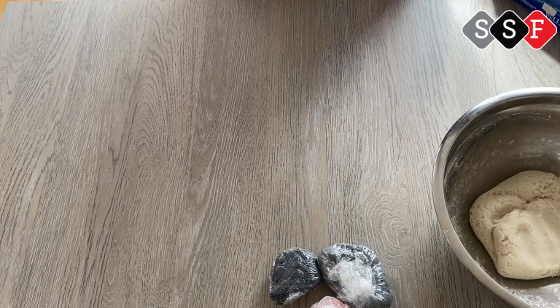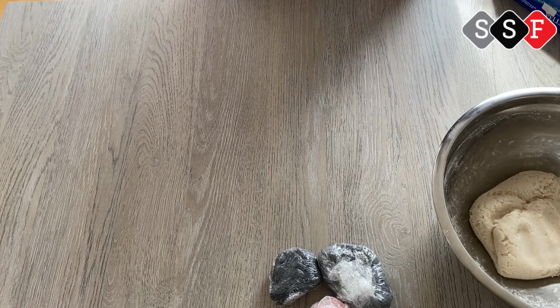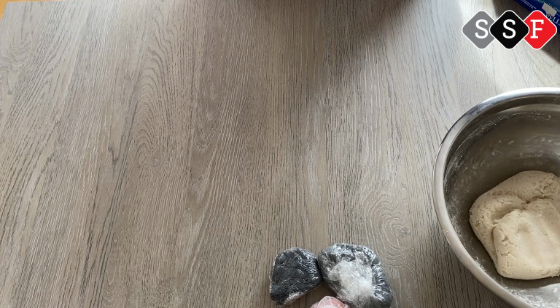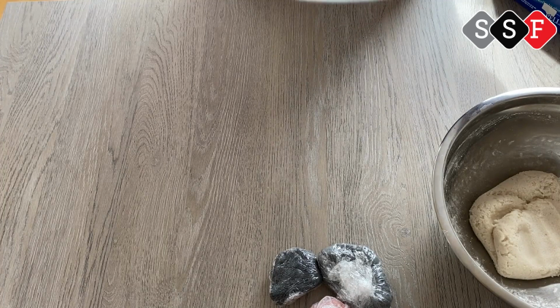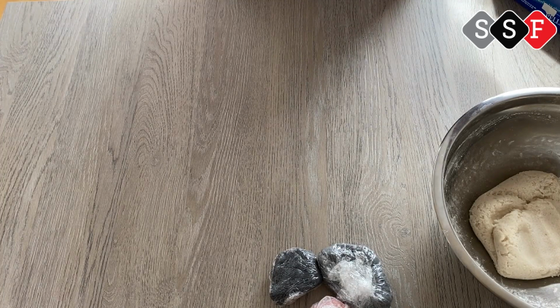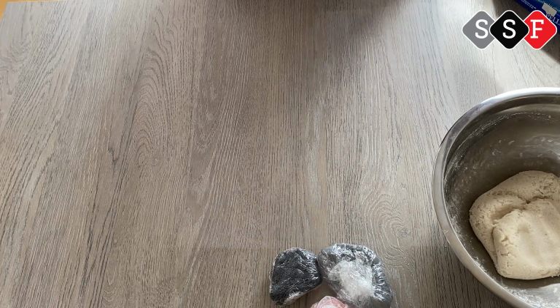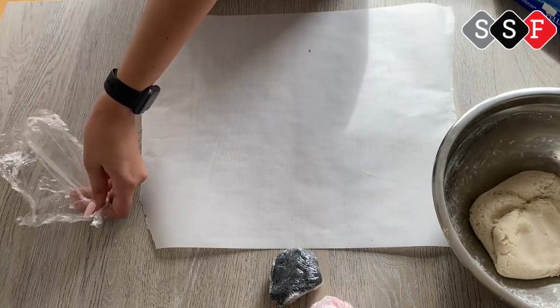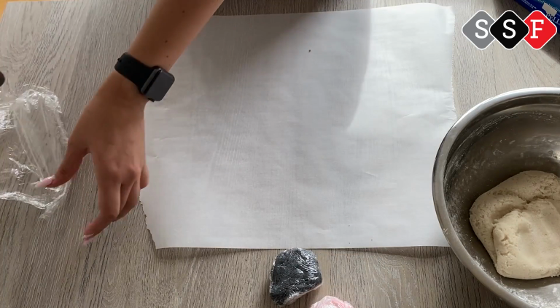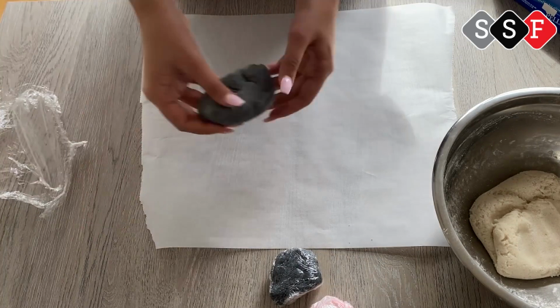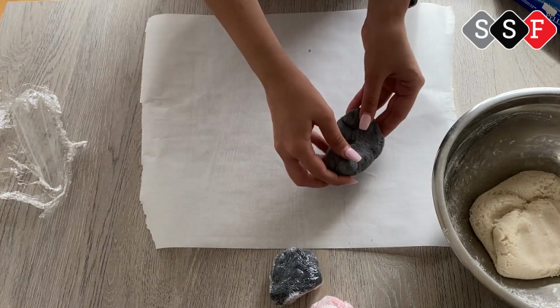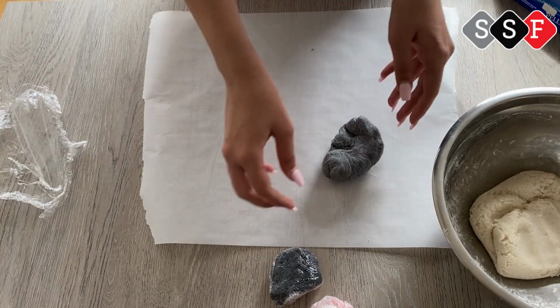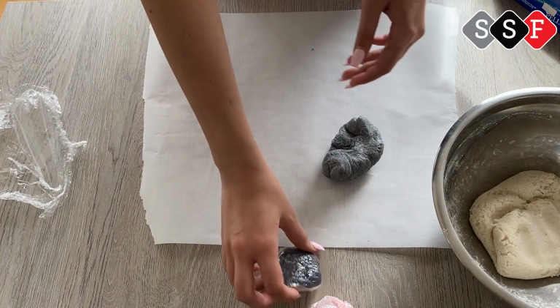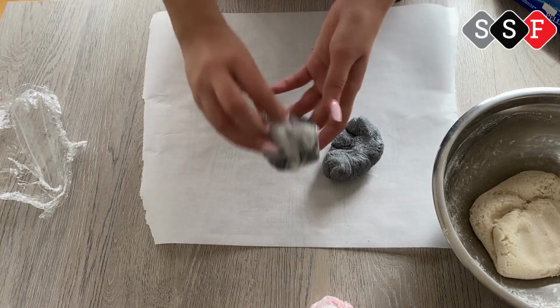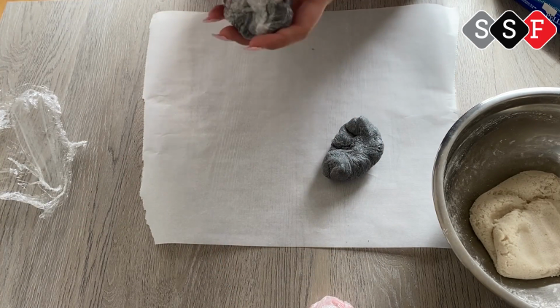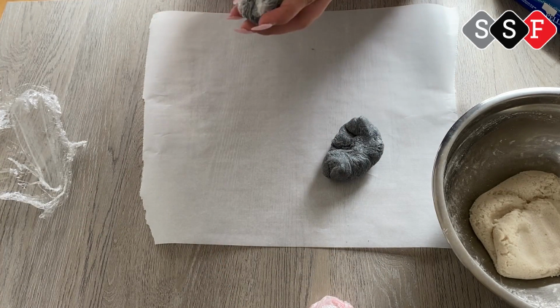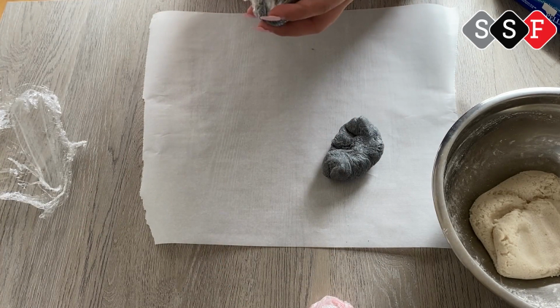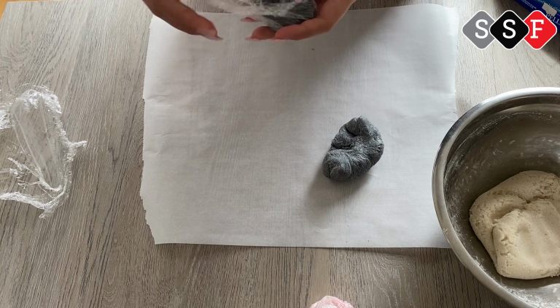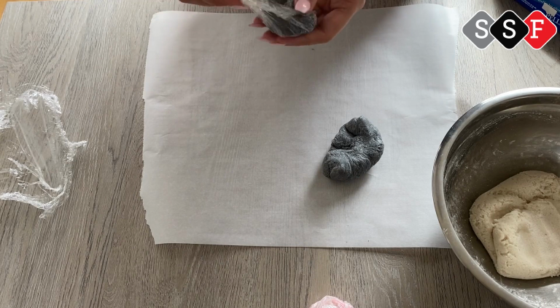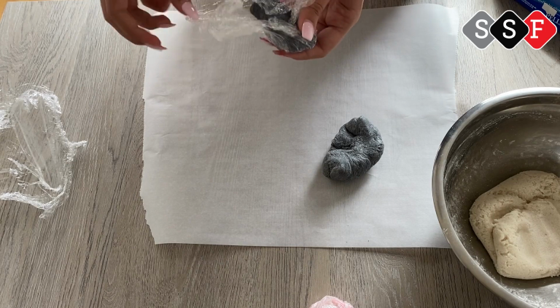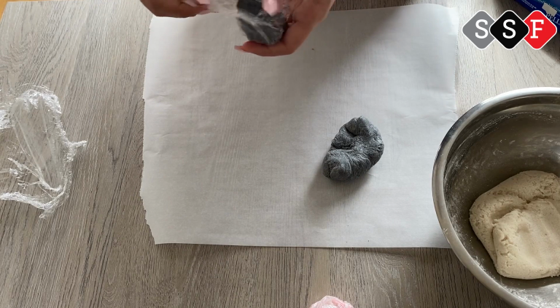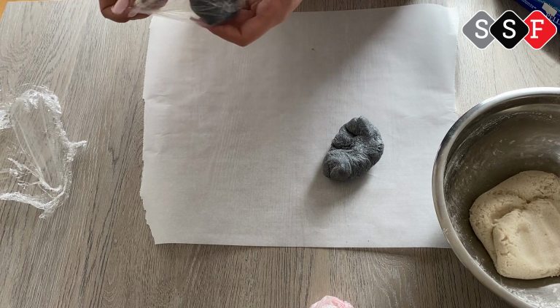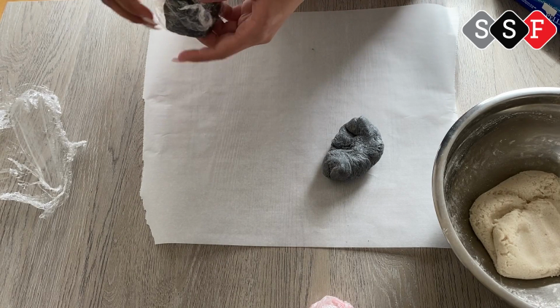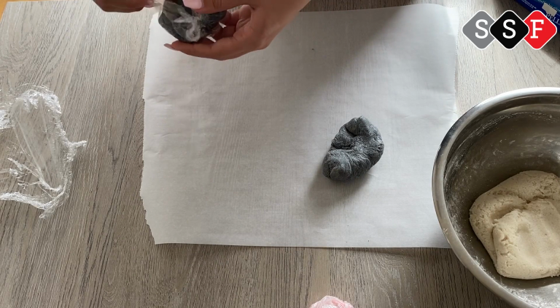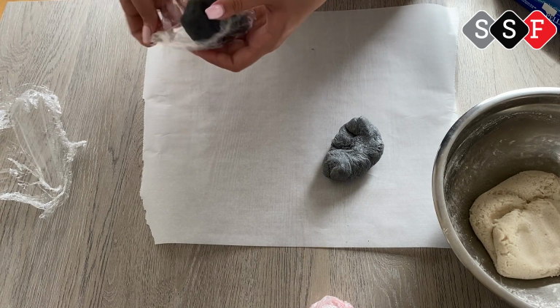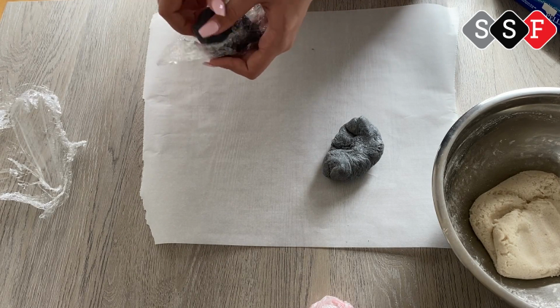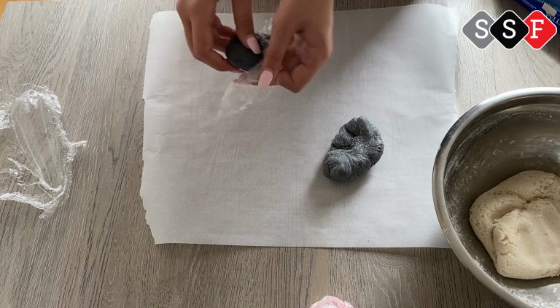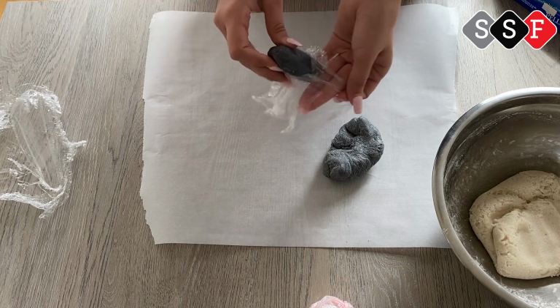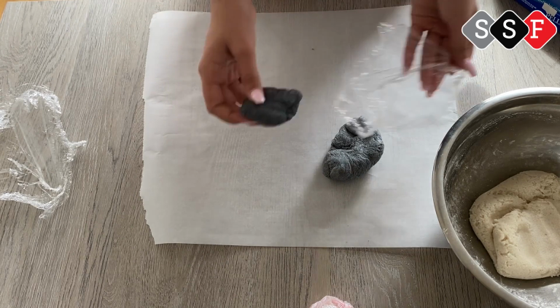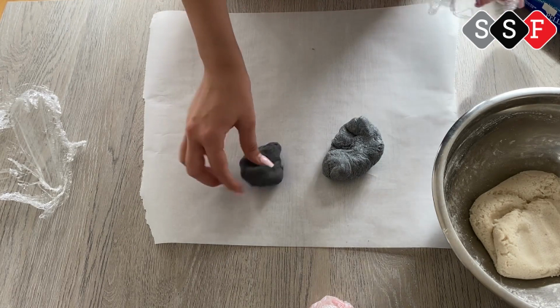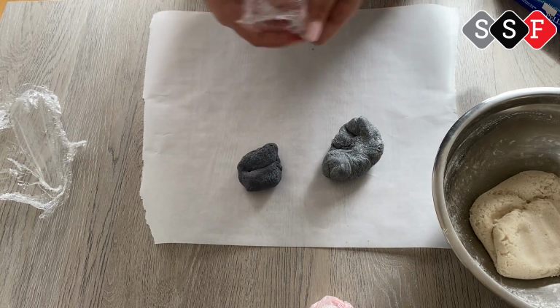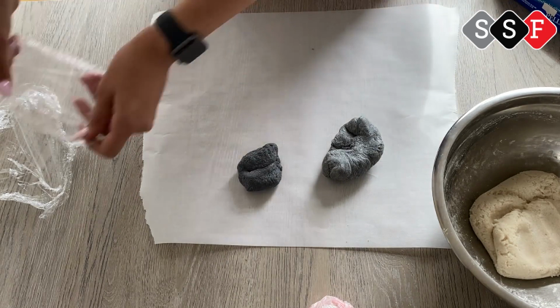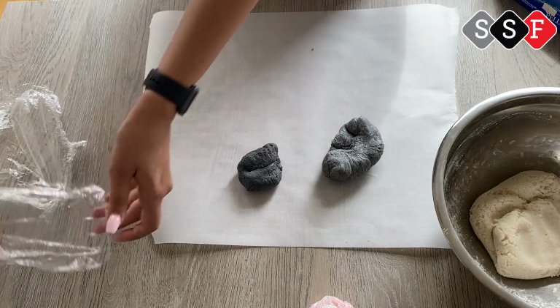Once you take your homemade play-doh out of the fridge, it's ready to be molded into whatever you want to make. You can then proceed to do any shape you want with it, and after you're done, you just need to let it dry.